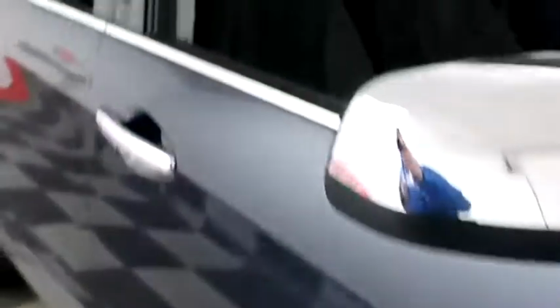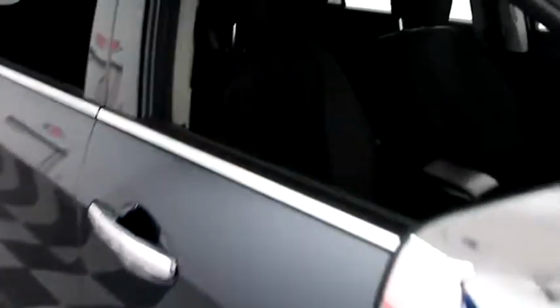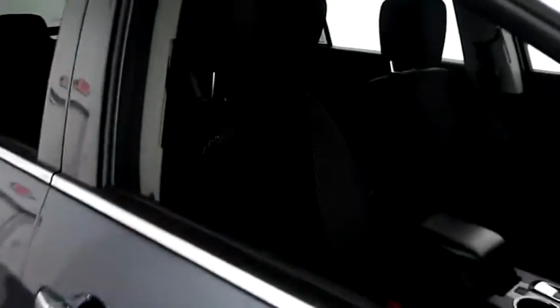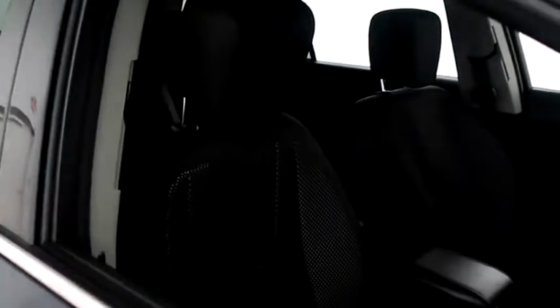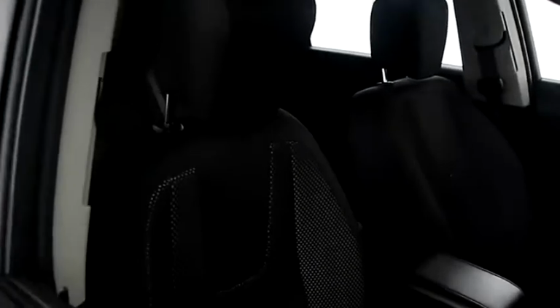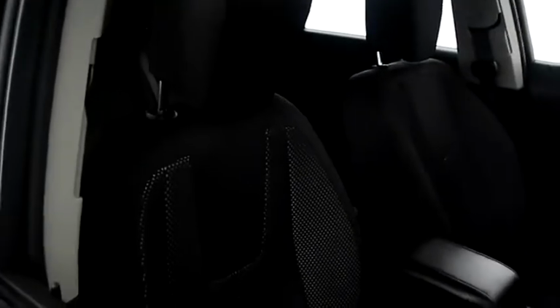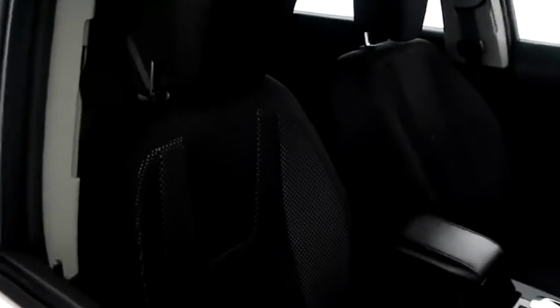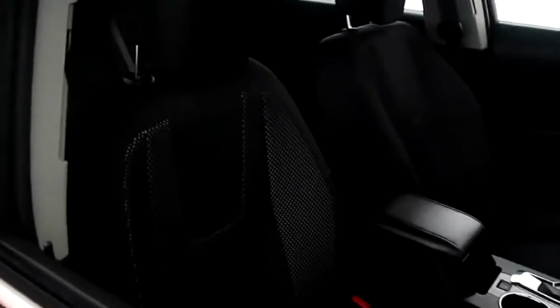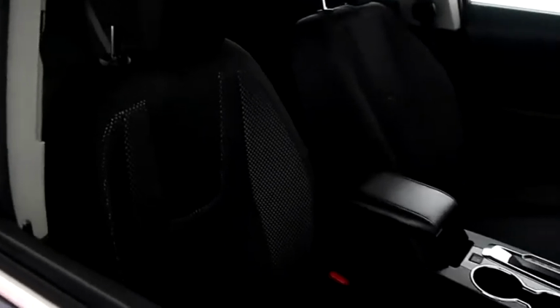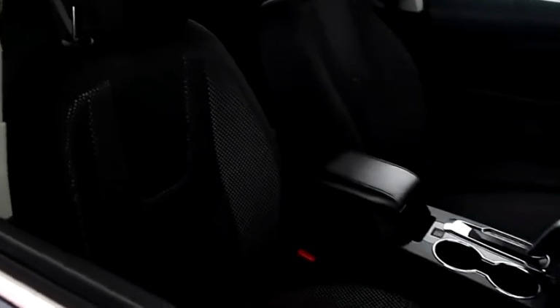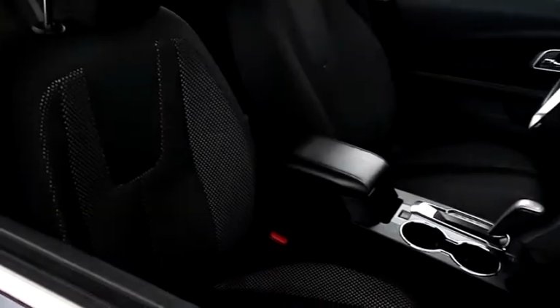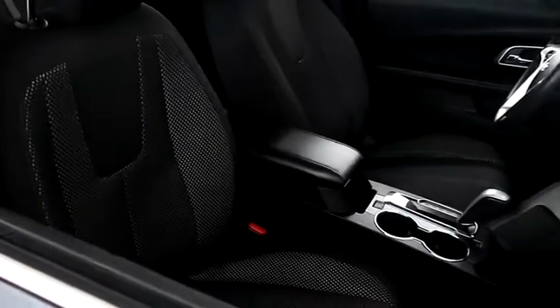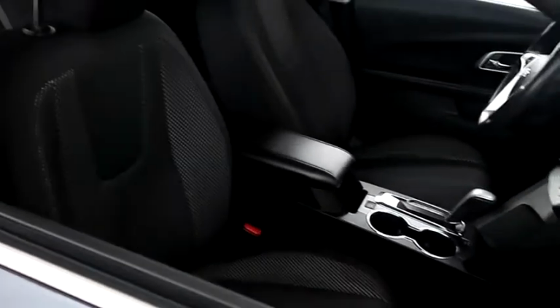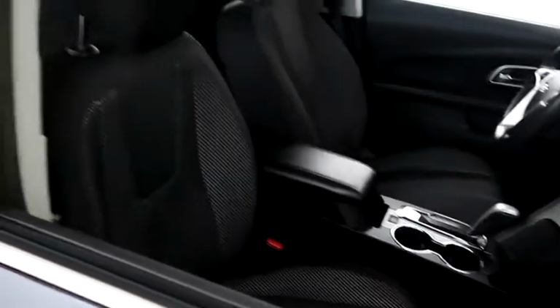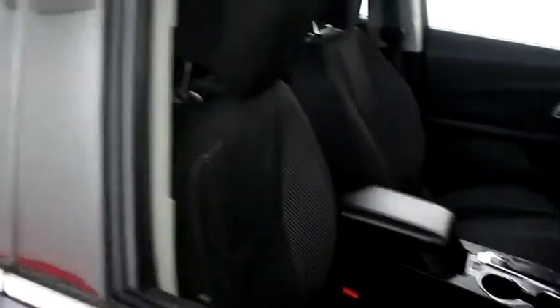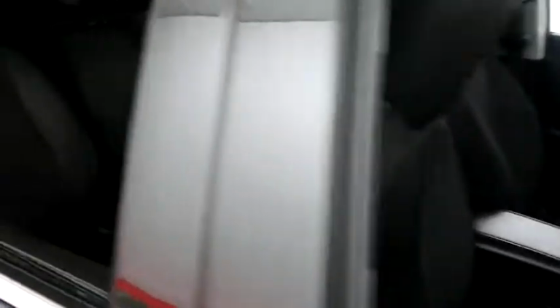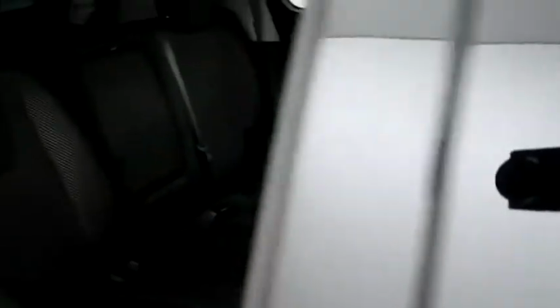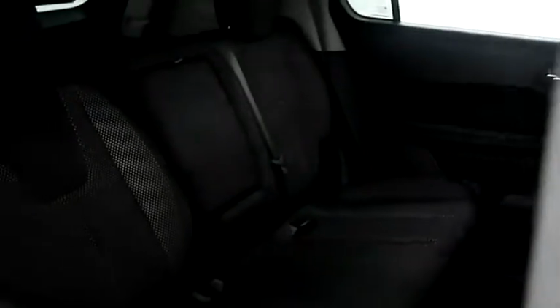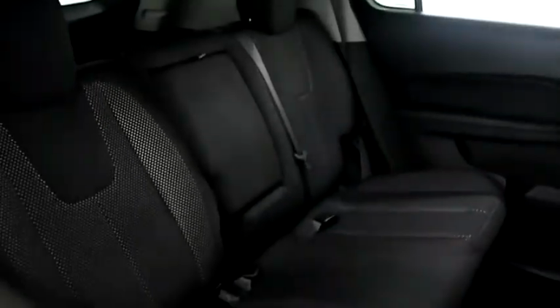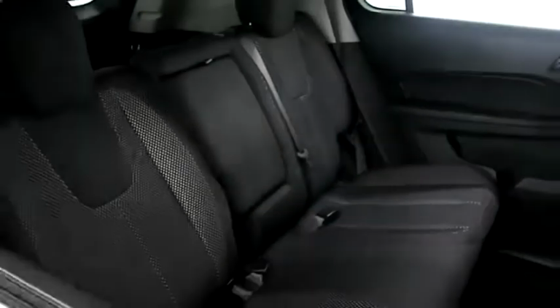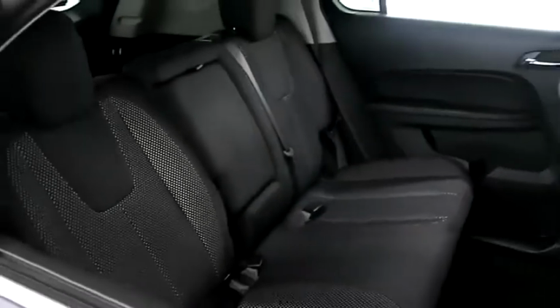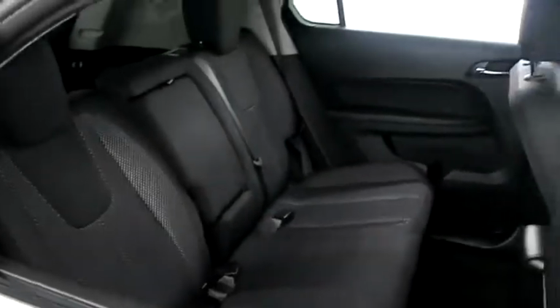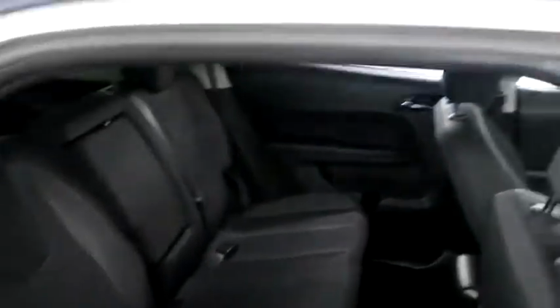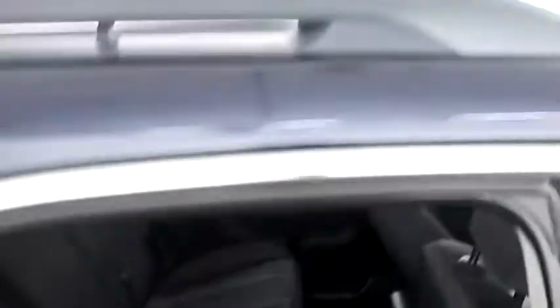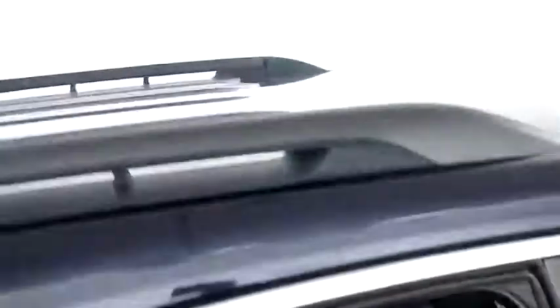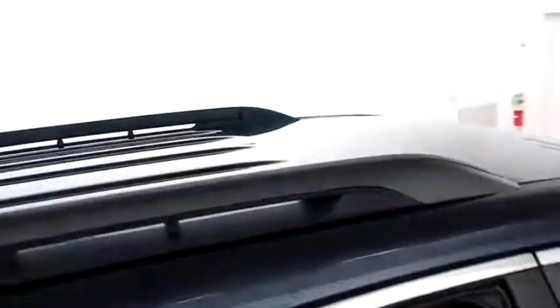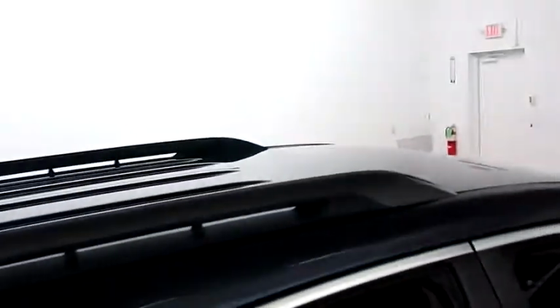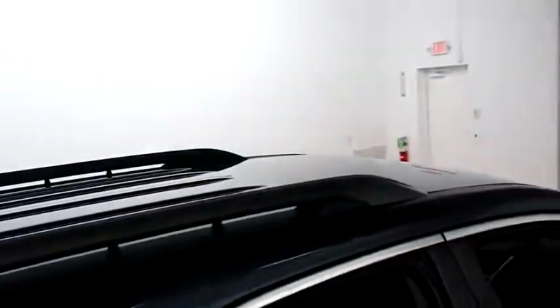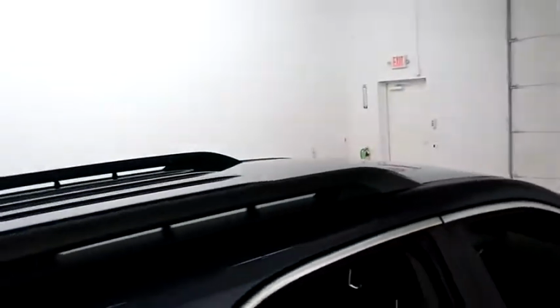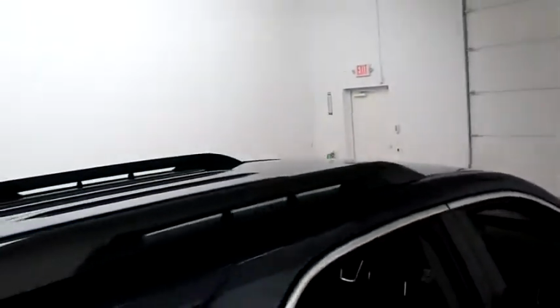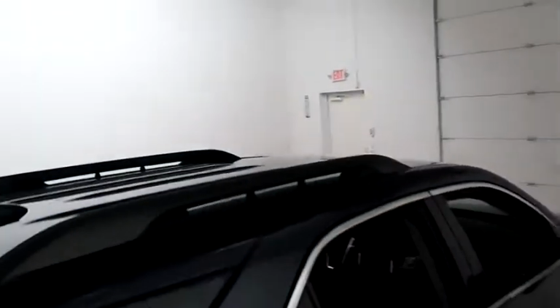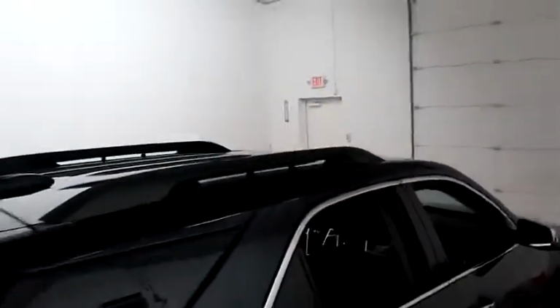Inside, cloth interior. Seats are very clean all the way throughout. Up top you have a cargo rack.